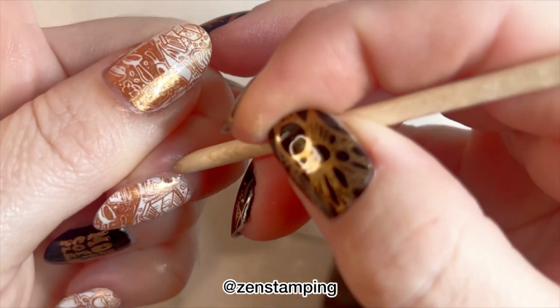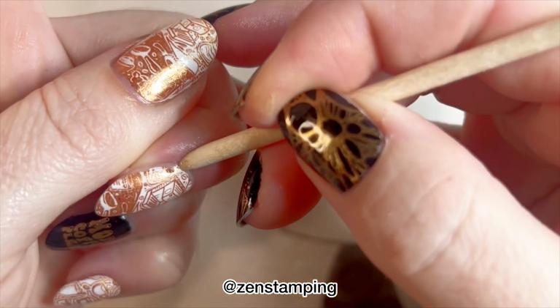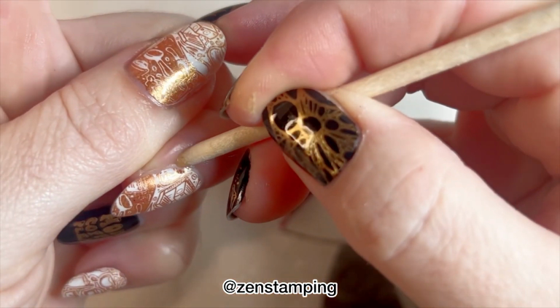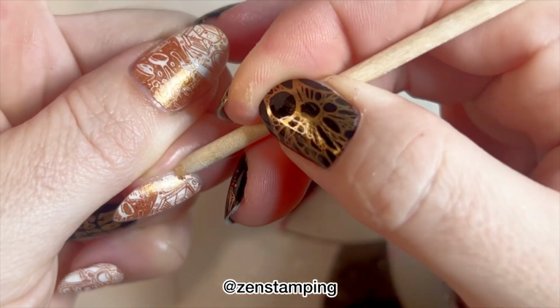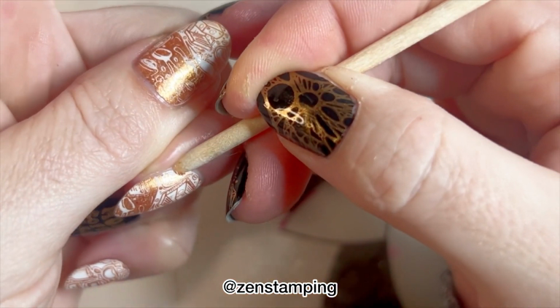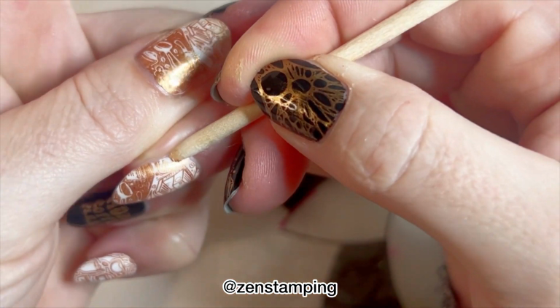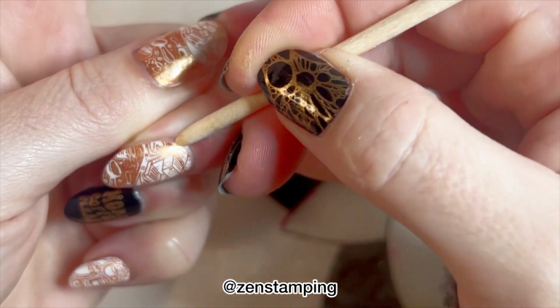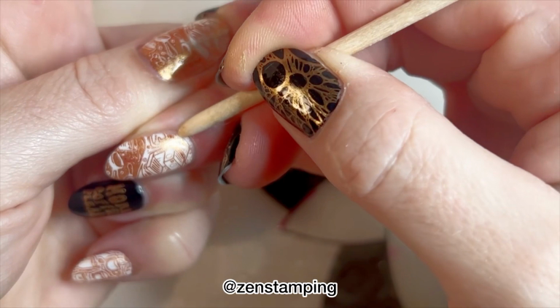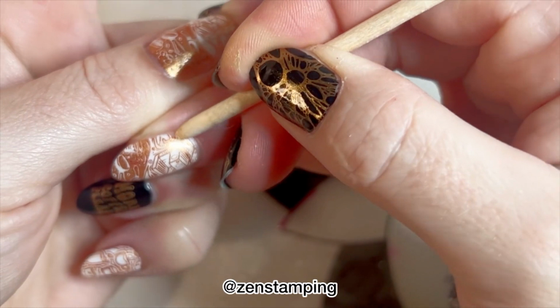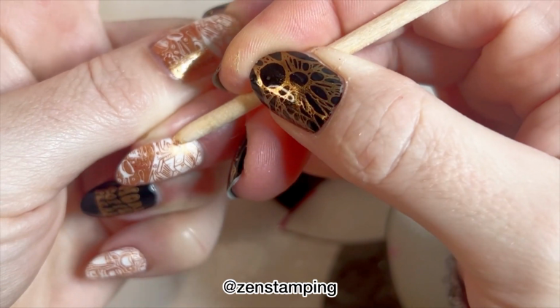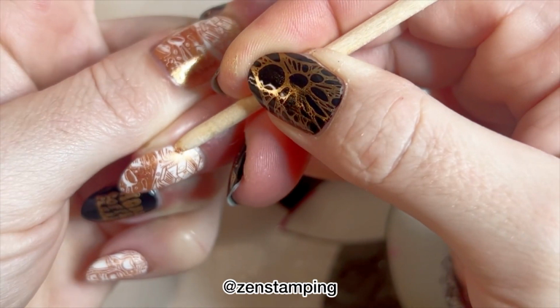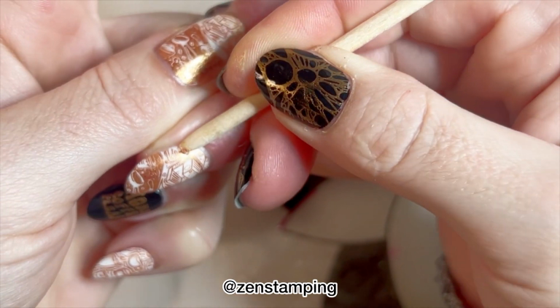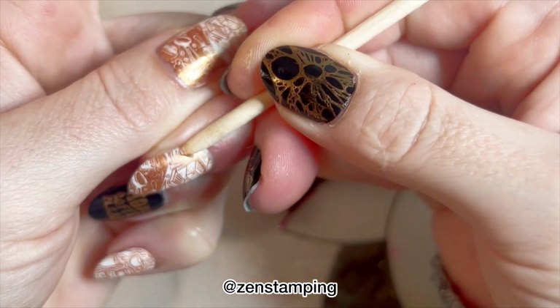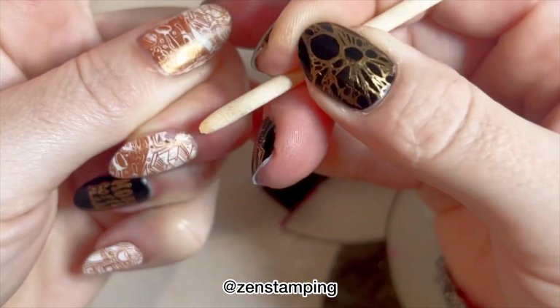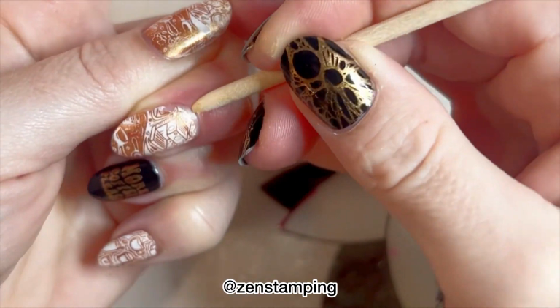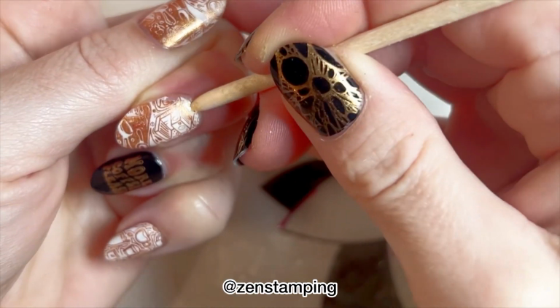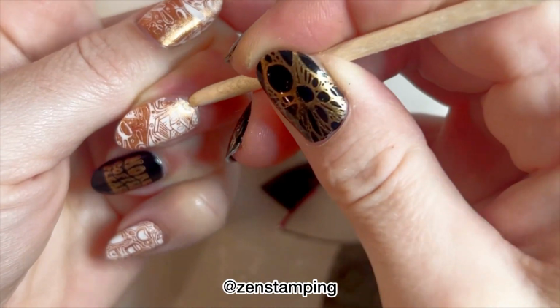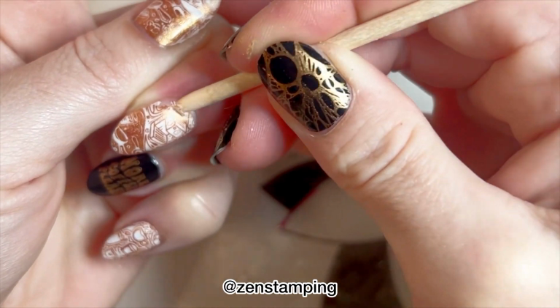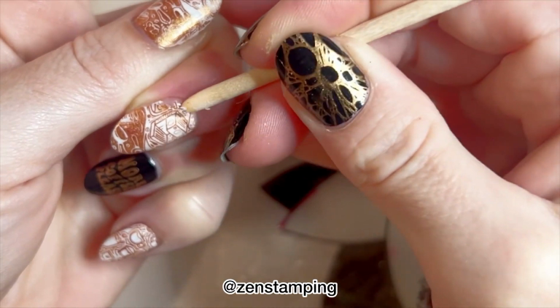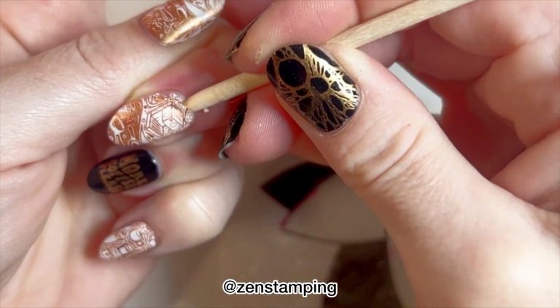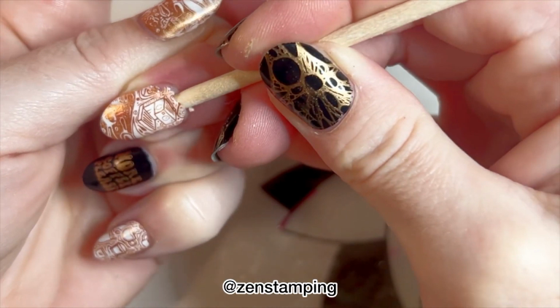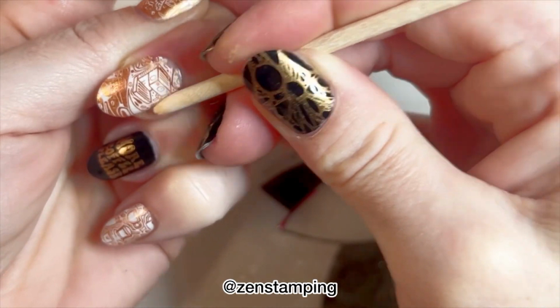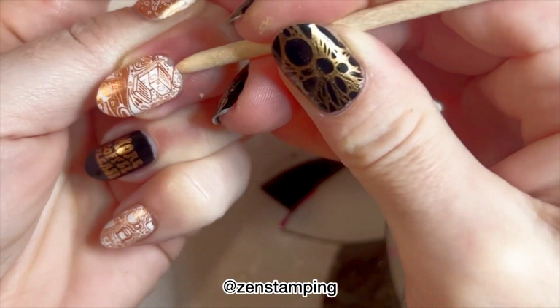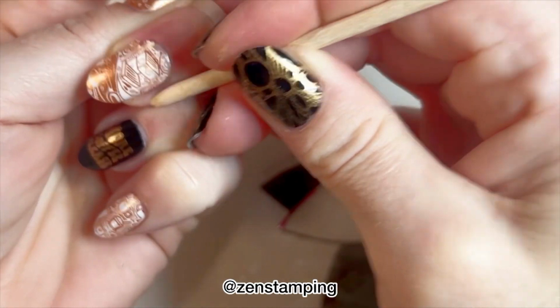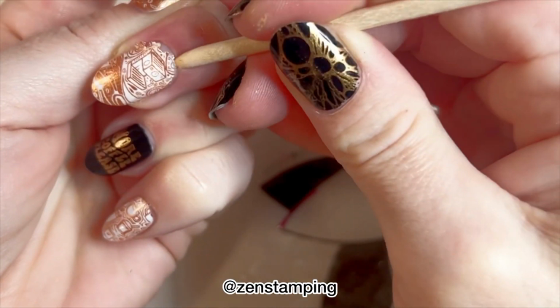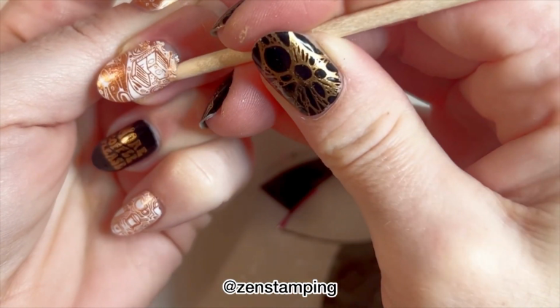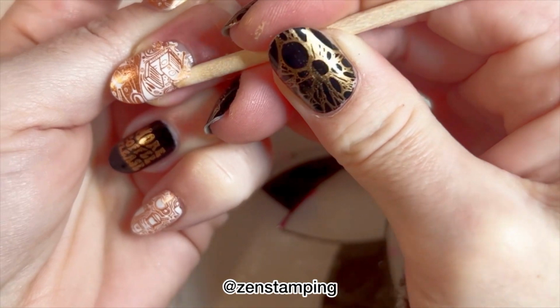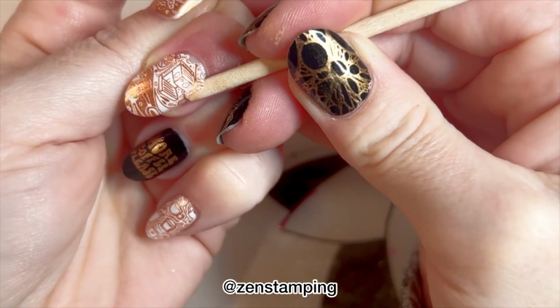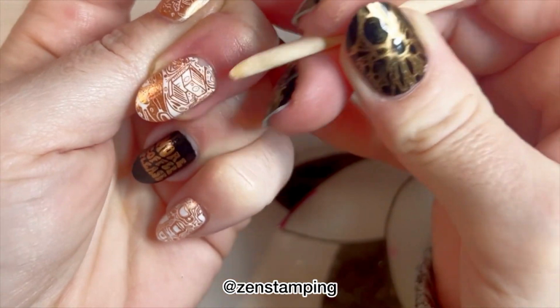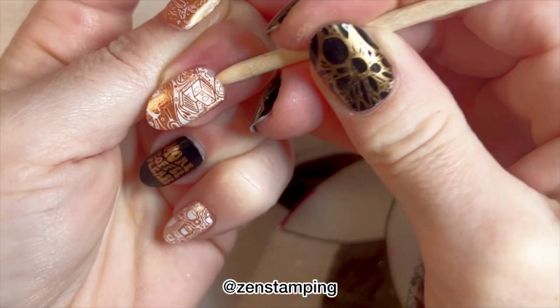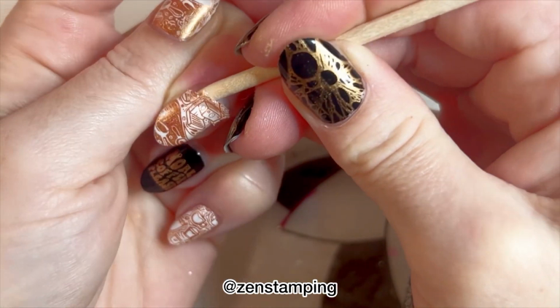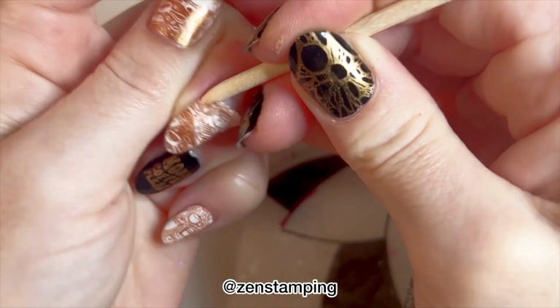I think the white base was similar. I didn't really notice a difference between the black and the white as far as how easy it was to peel them off.